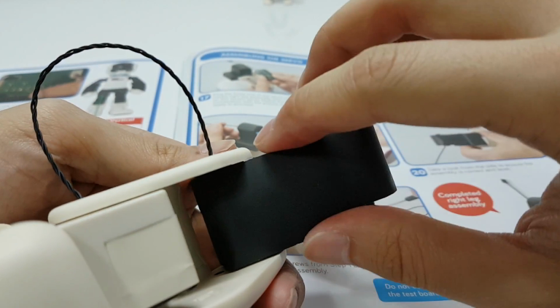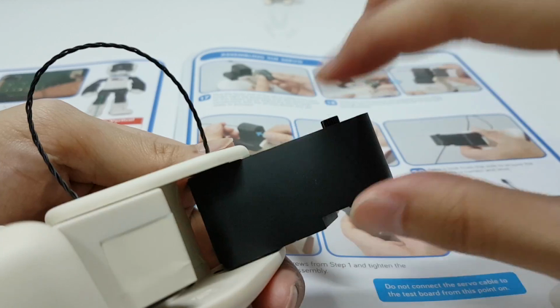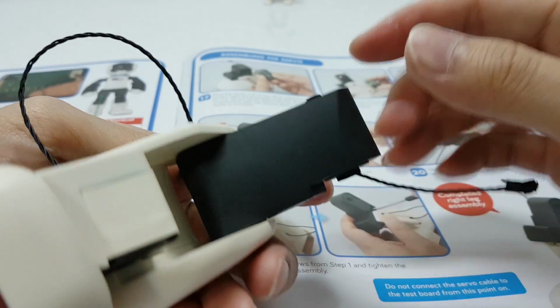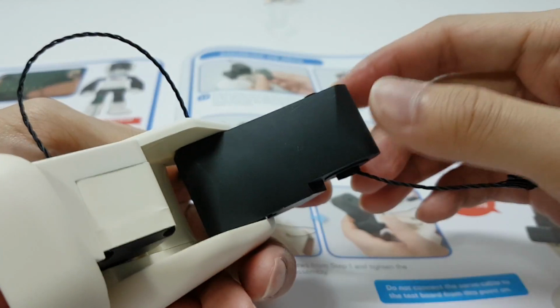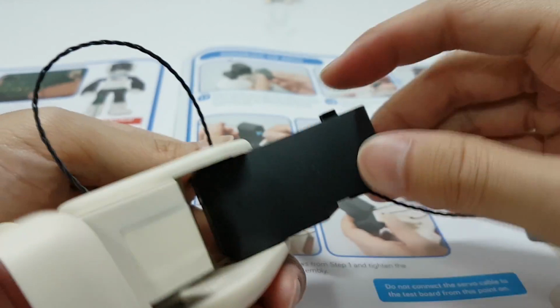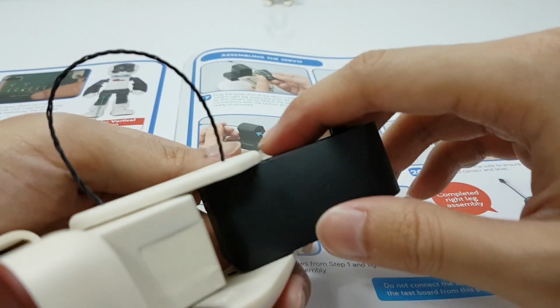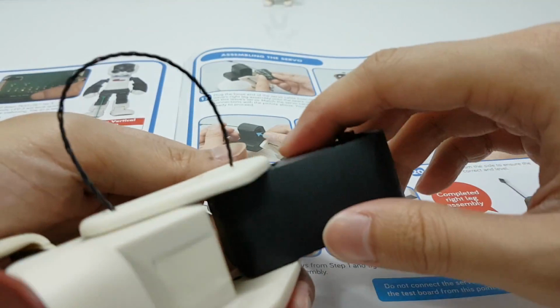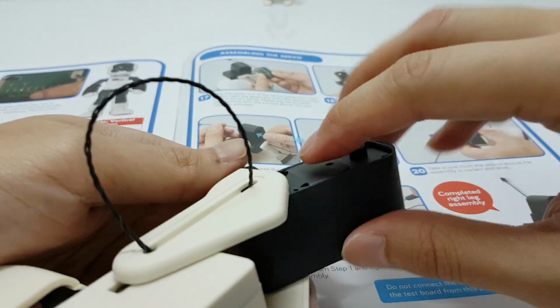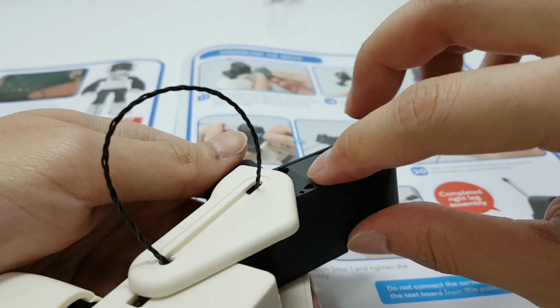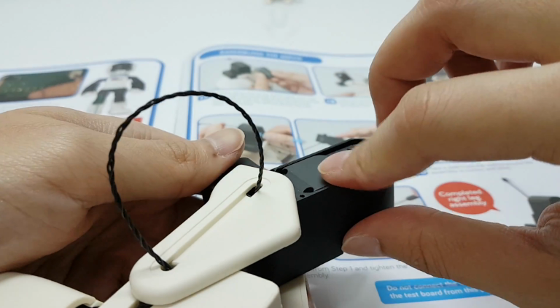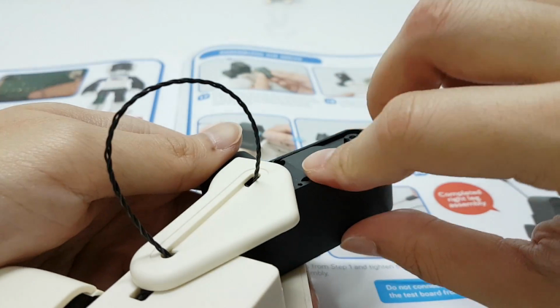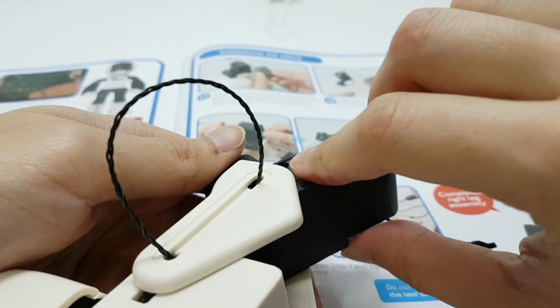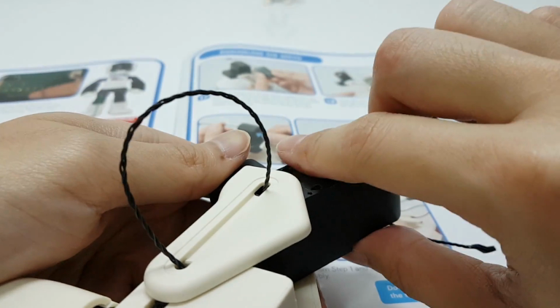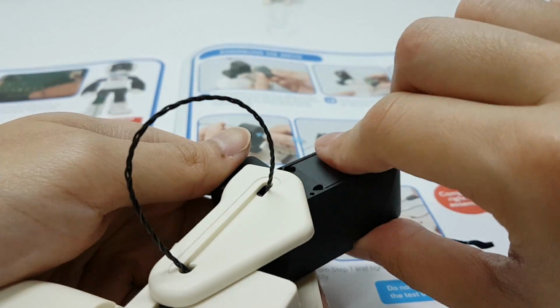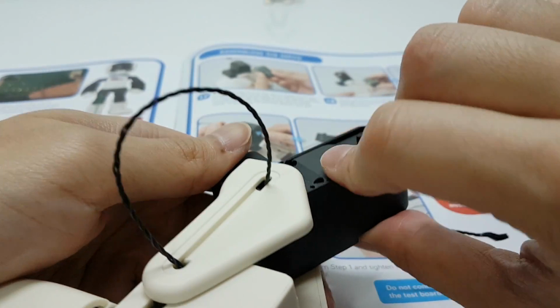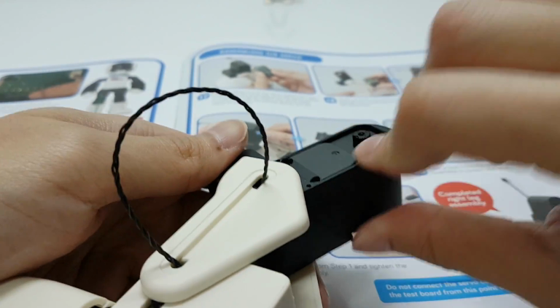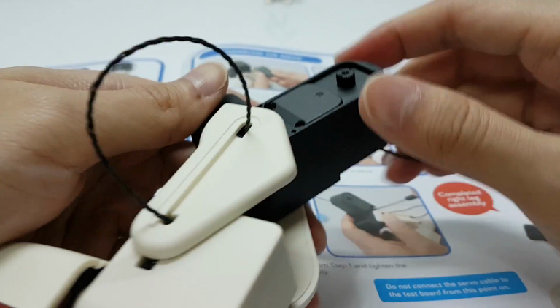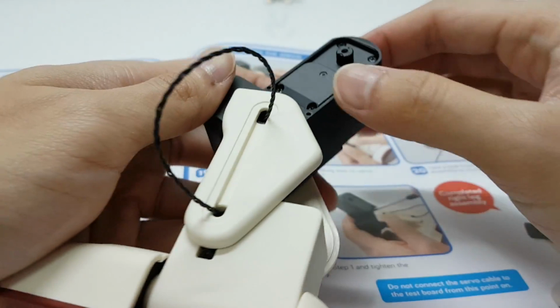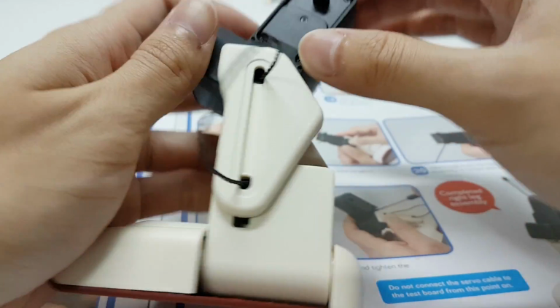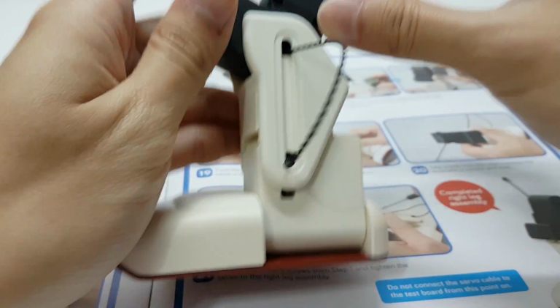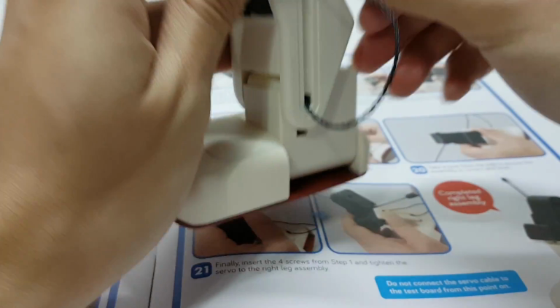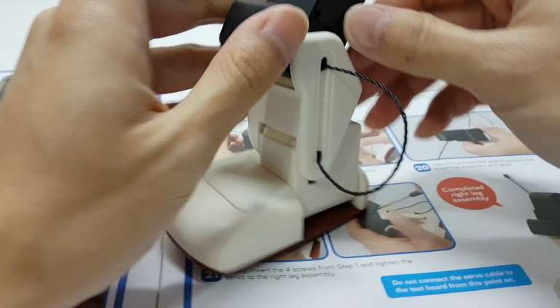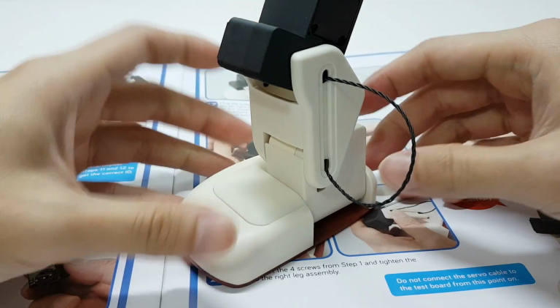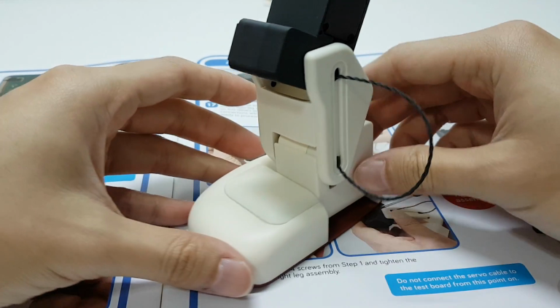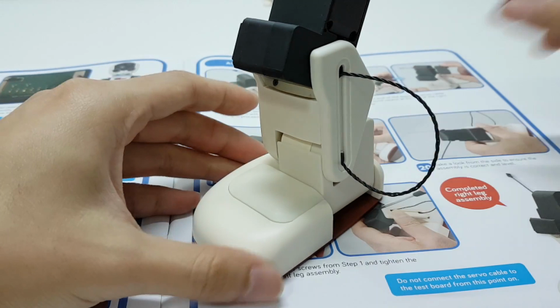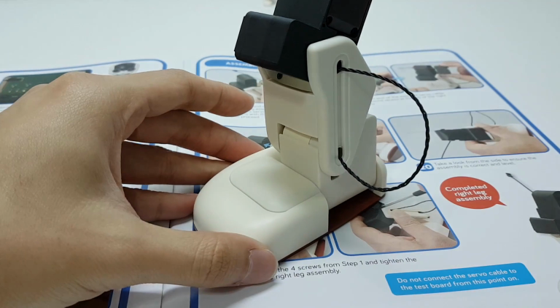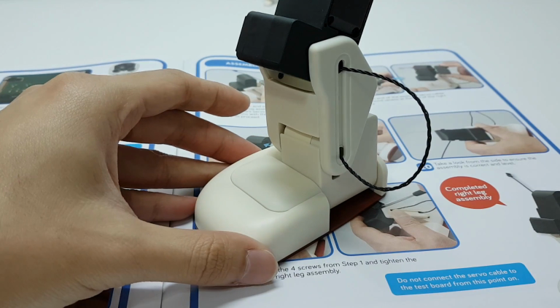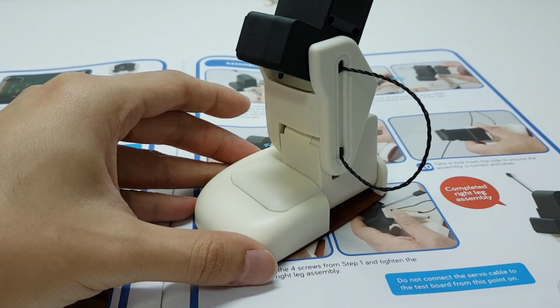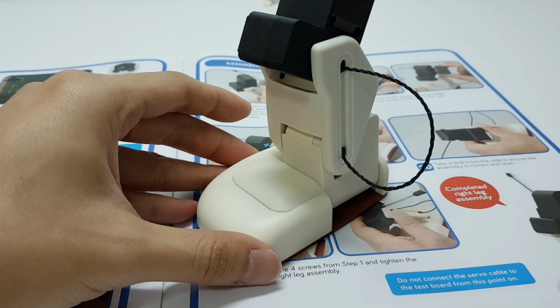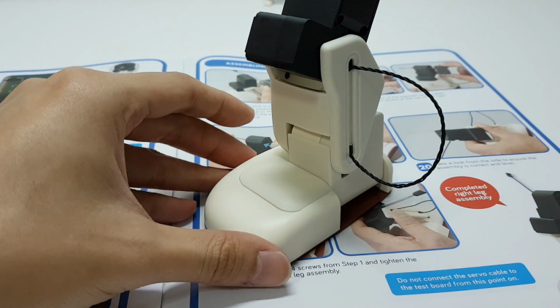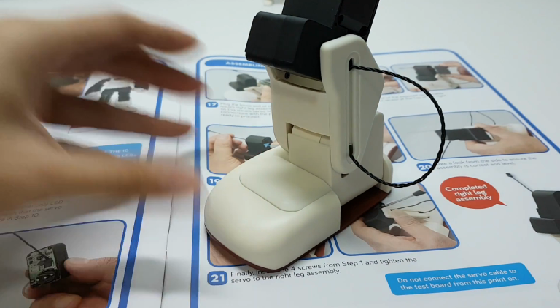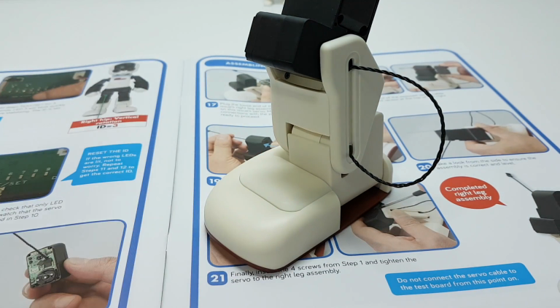Once you have tightened the screws, you will see that the motor will stay within the frame. There we have completed the right leg.